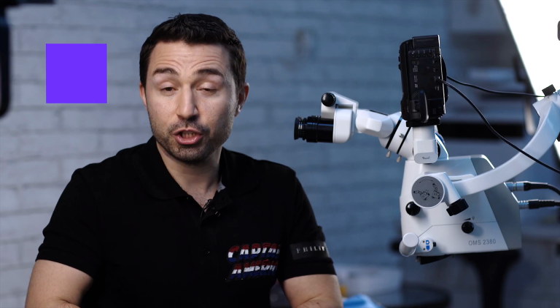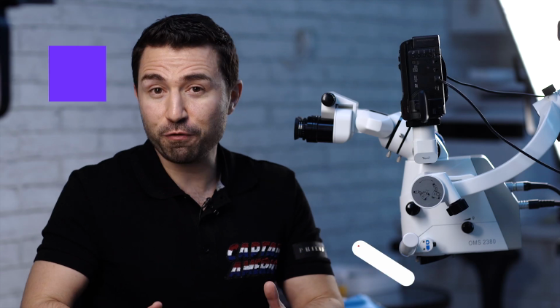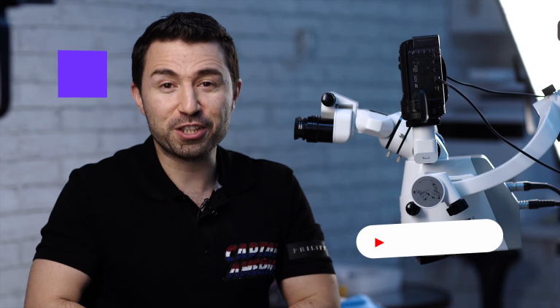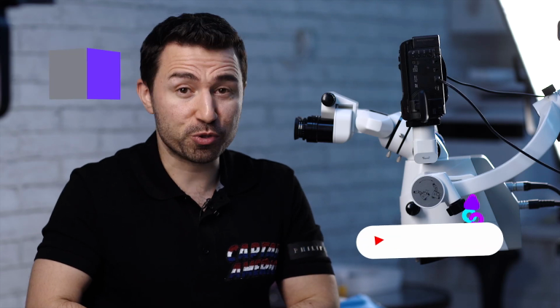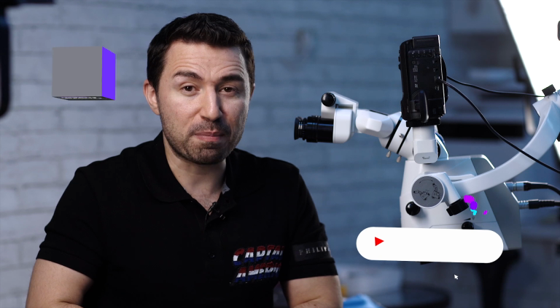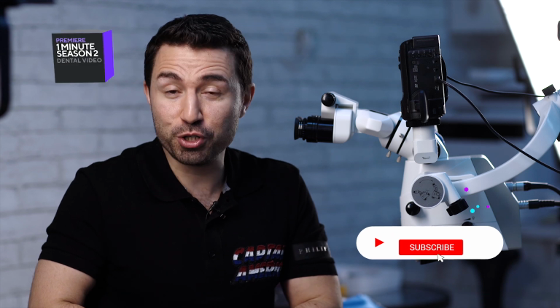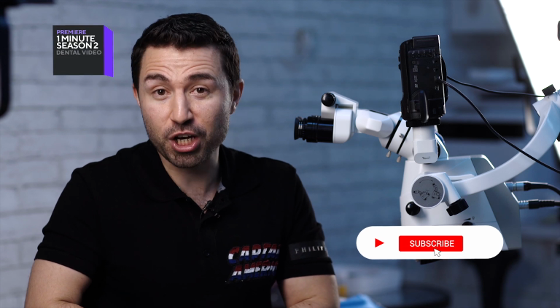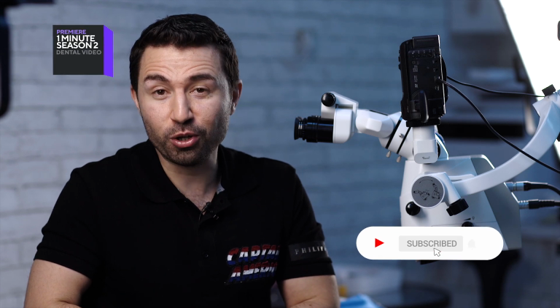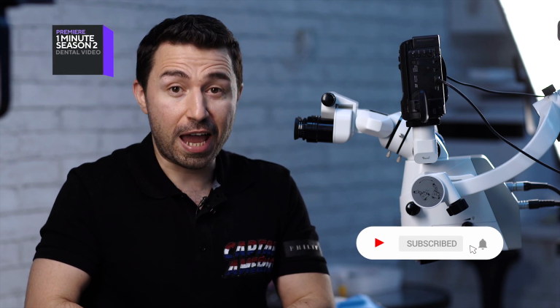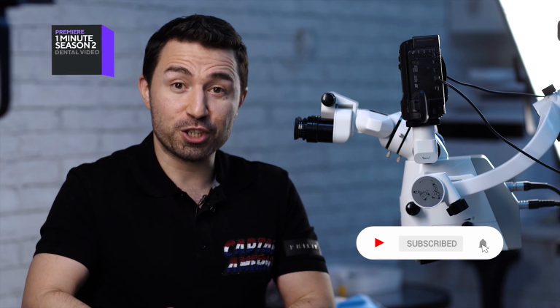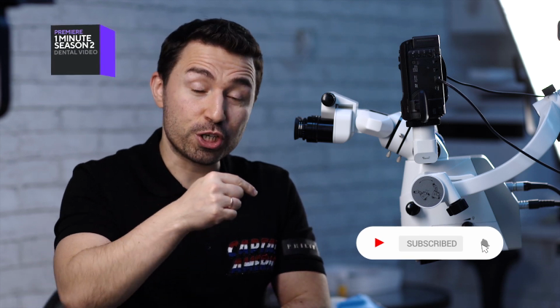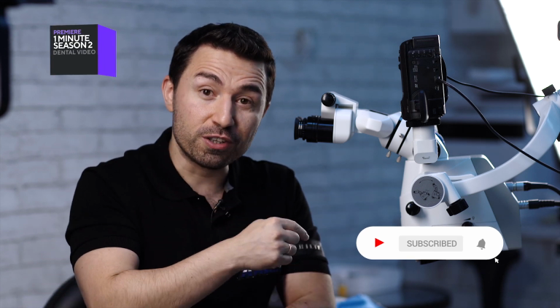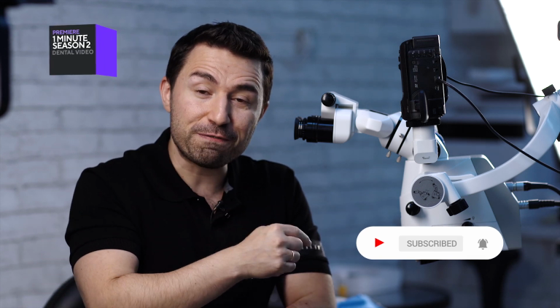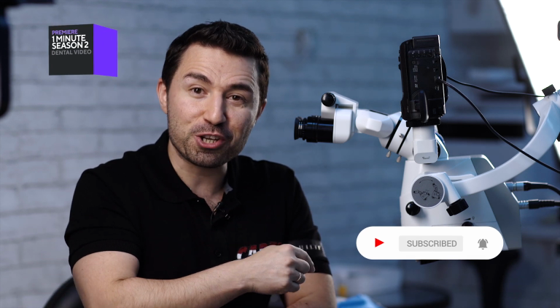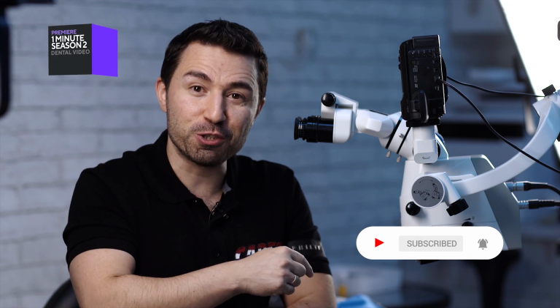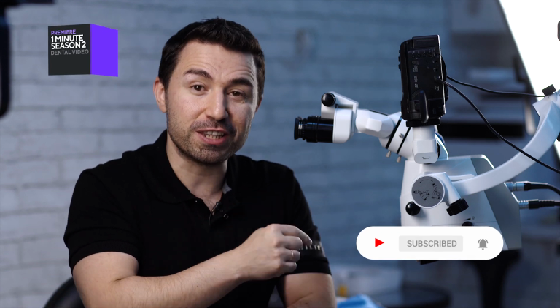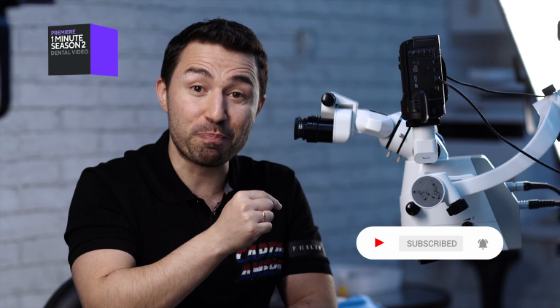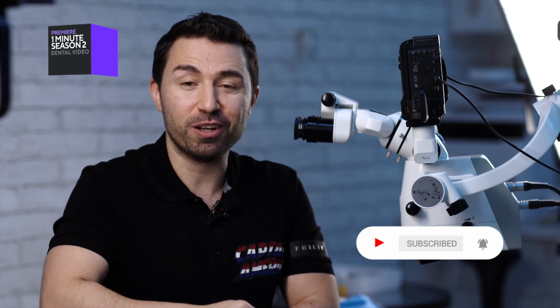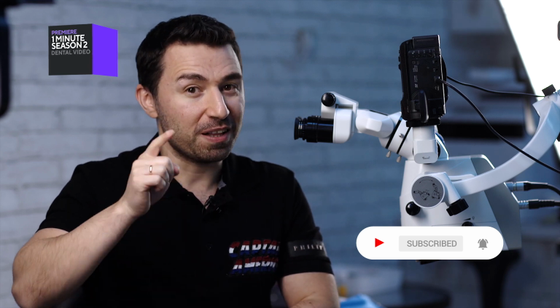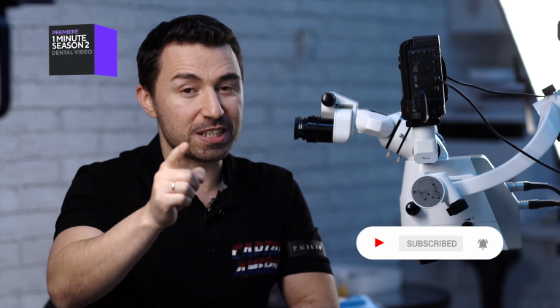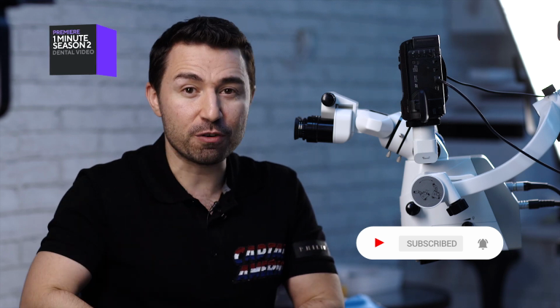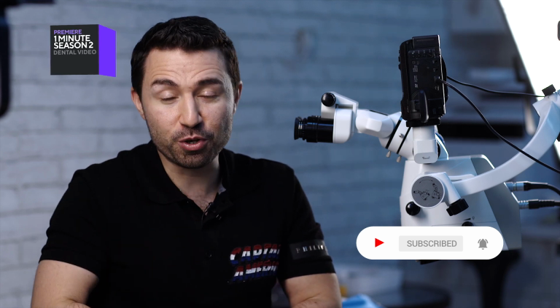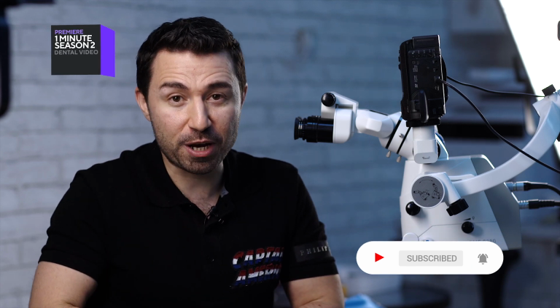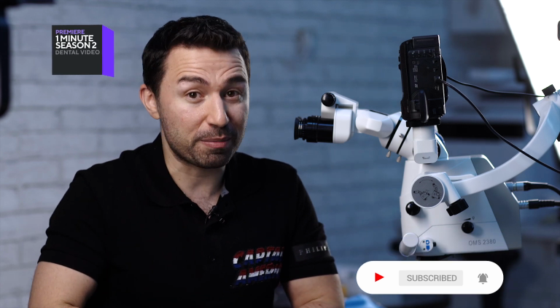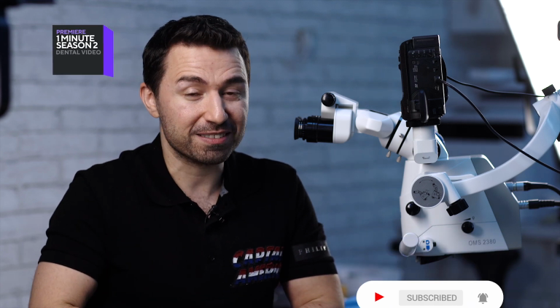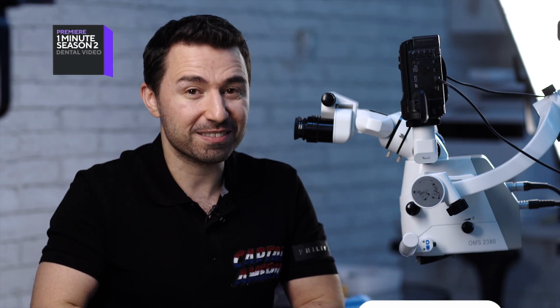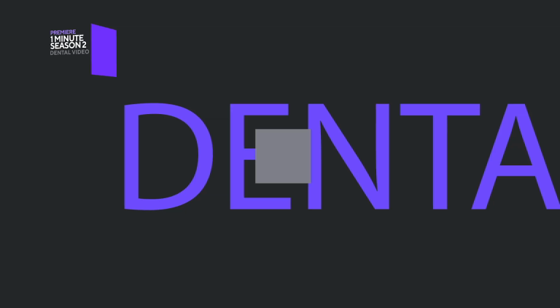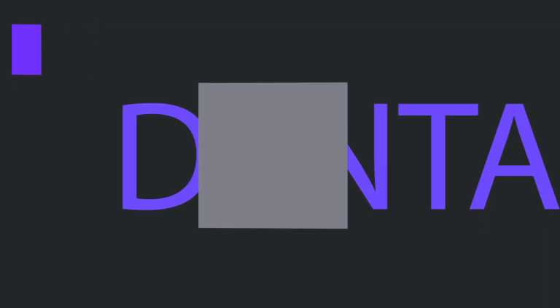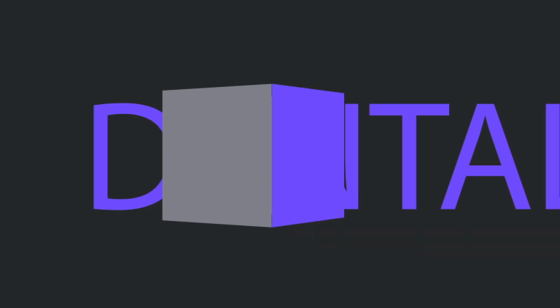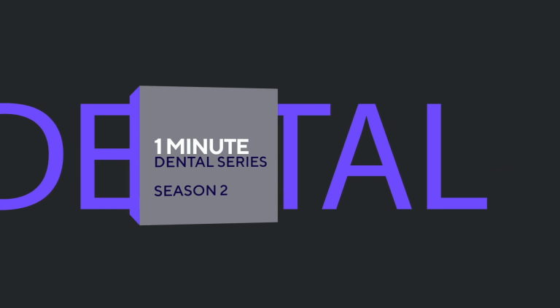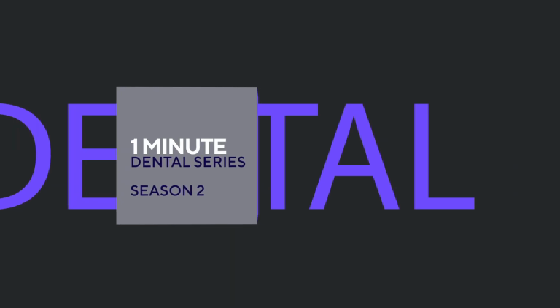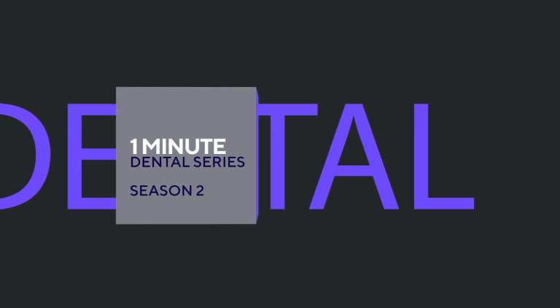Don't forget to subscribe to our YouTube channel and switch on notifications using this bell. There is a lot of new information coming. We'll be right back.